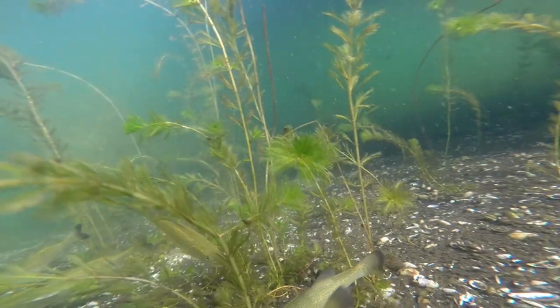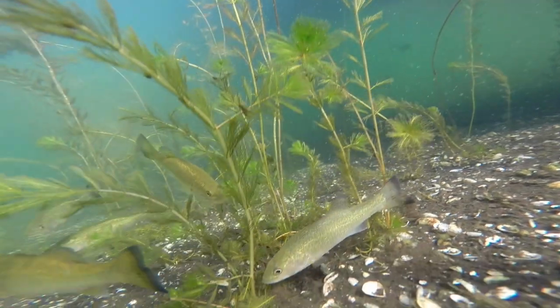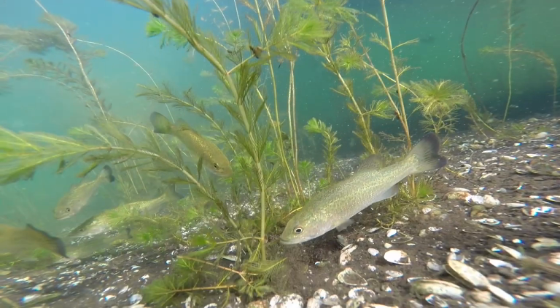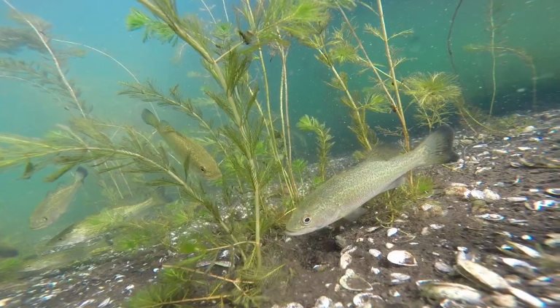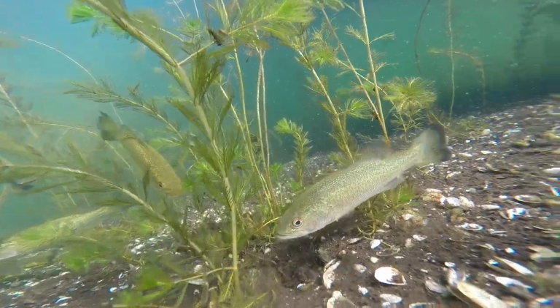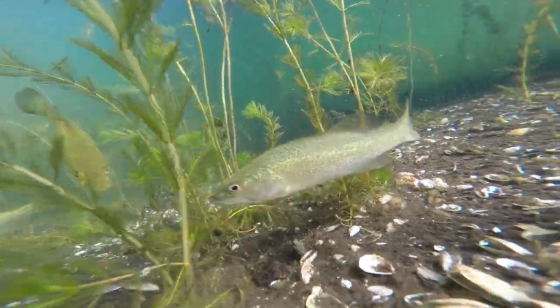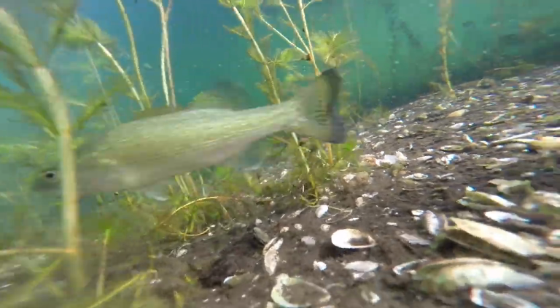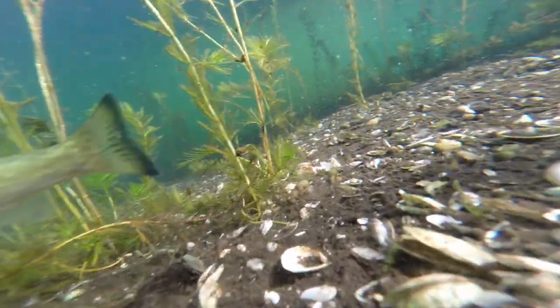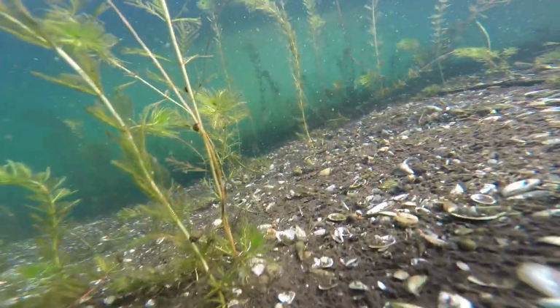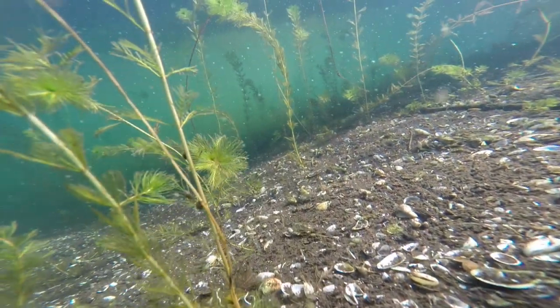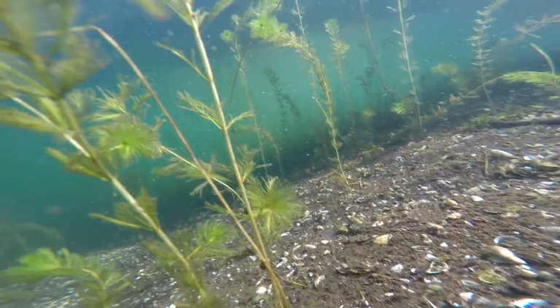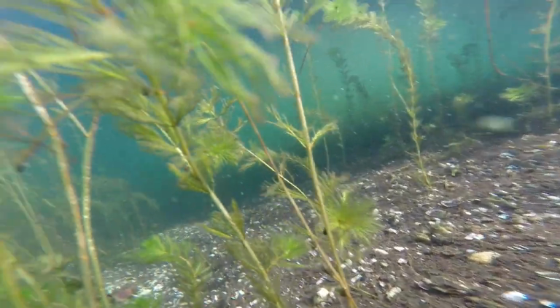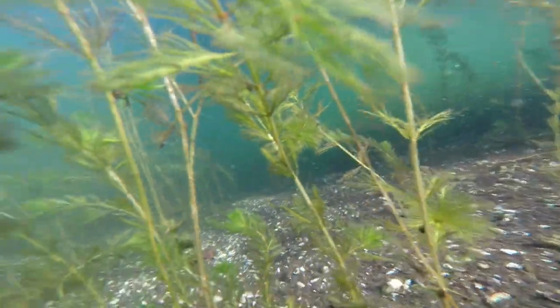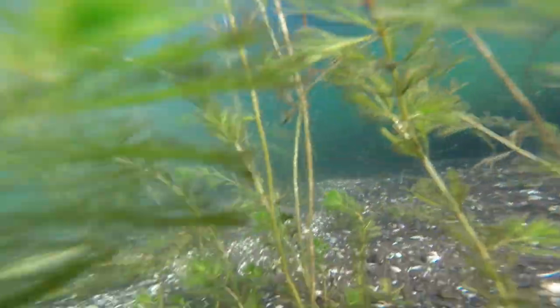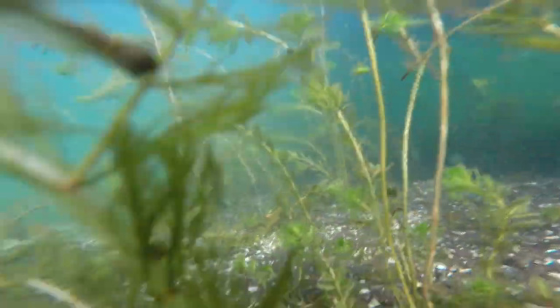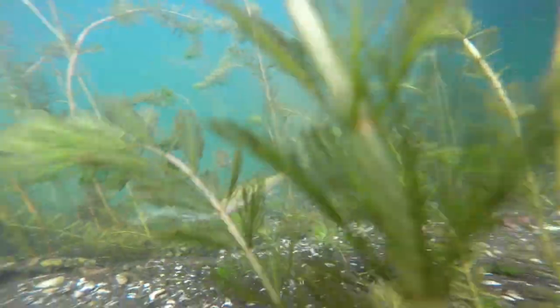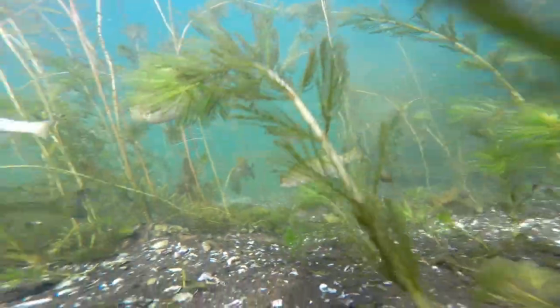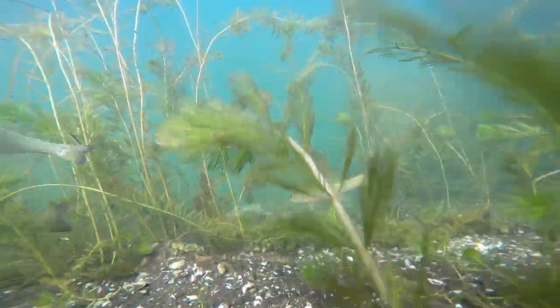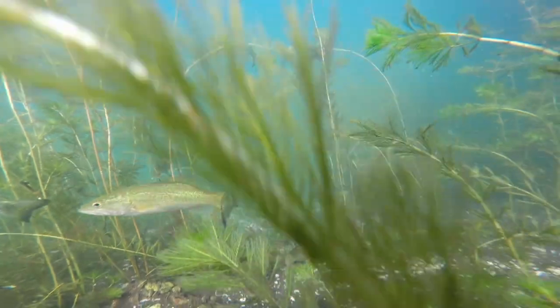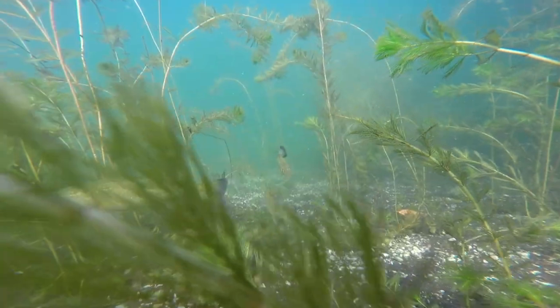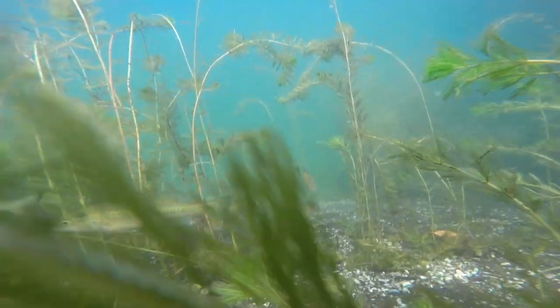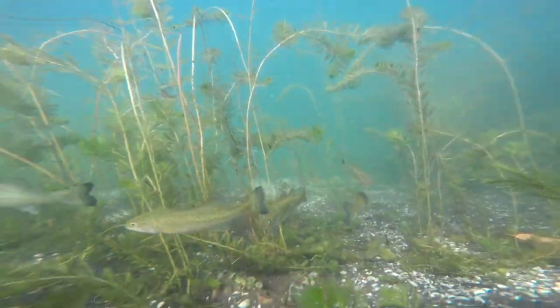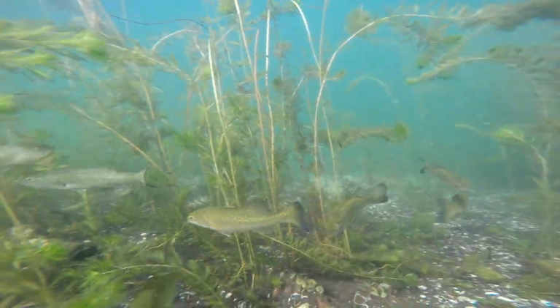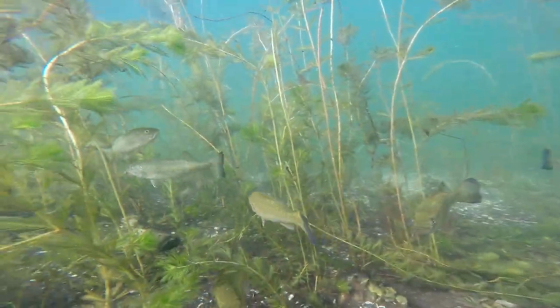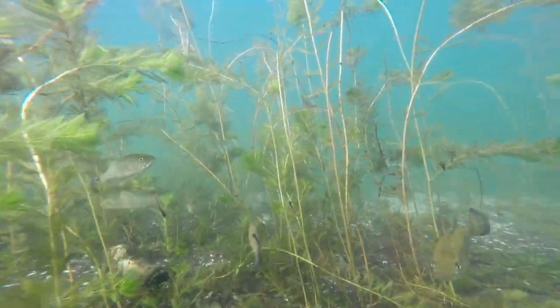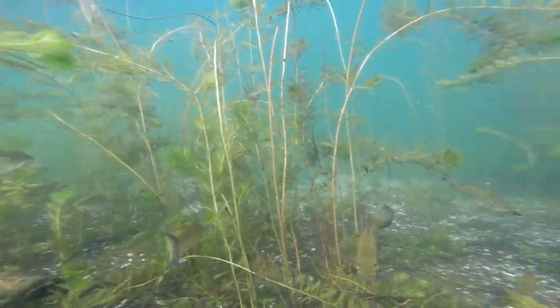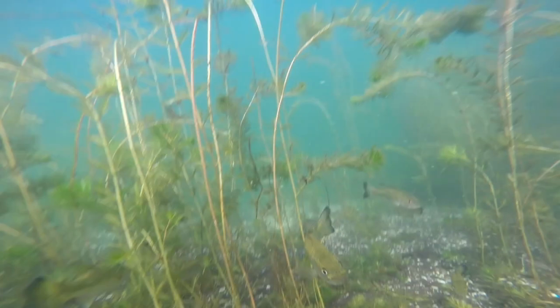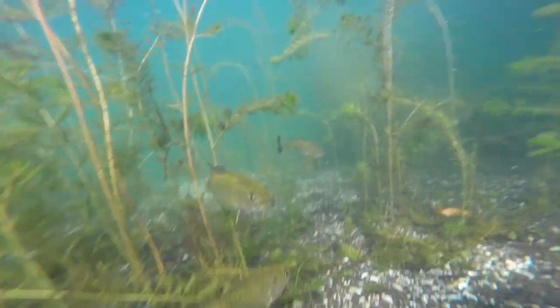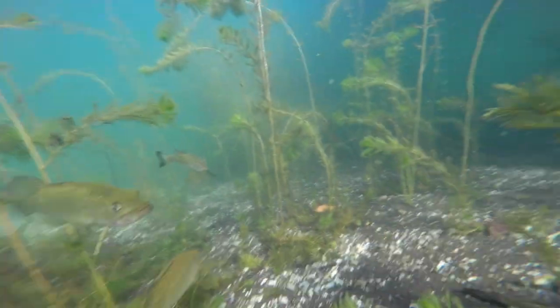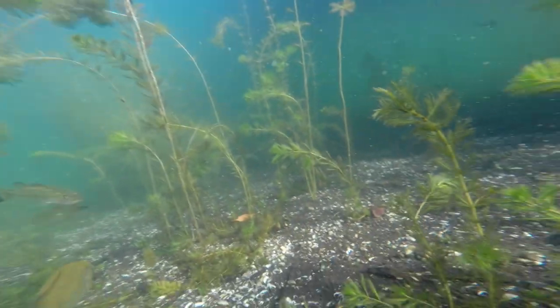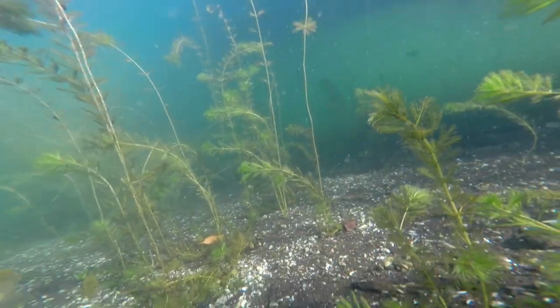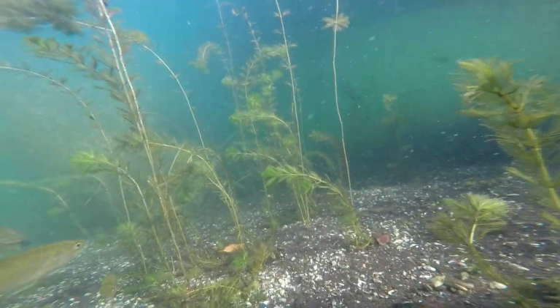So those are the major differences between largemouth and smallmouth bass. I hope this video helped you understand more about smallmouth and largemouth bass. Thanks for watching.